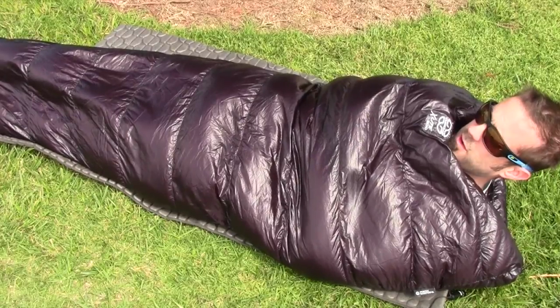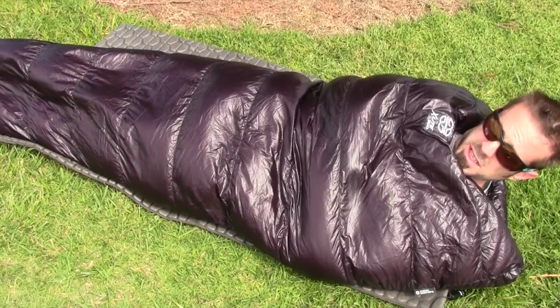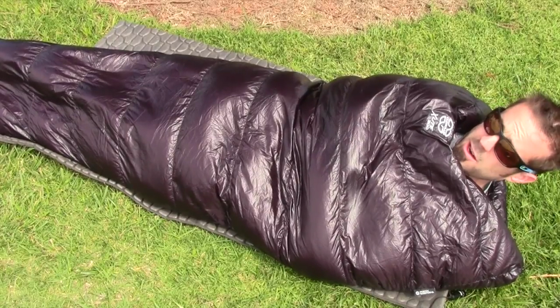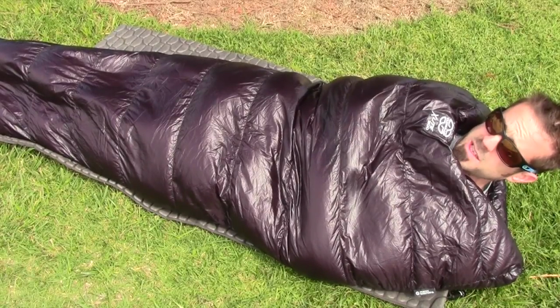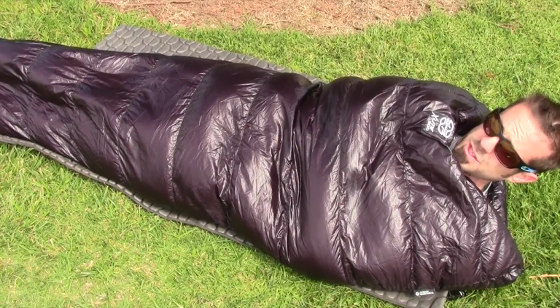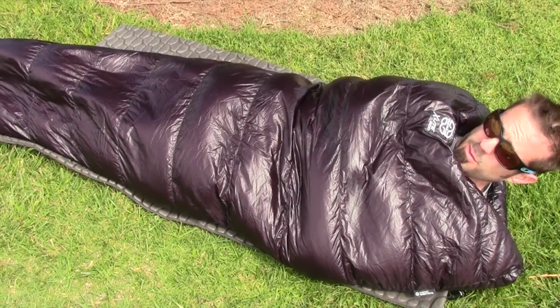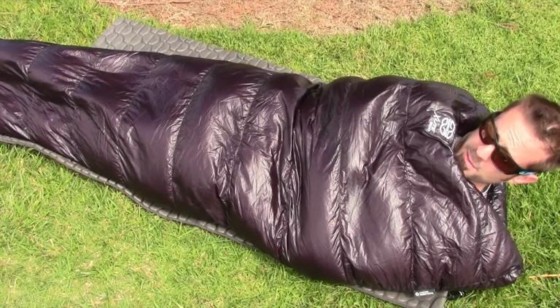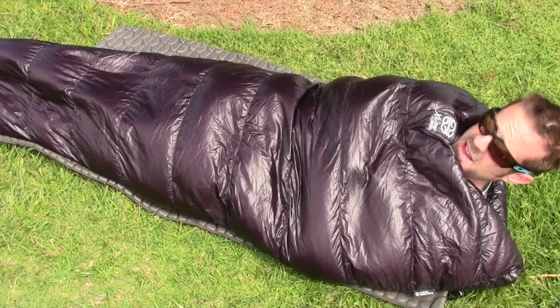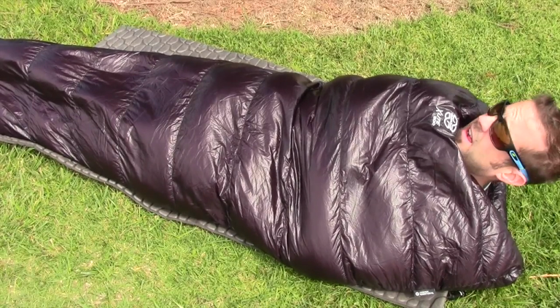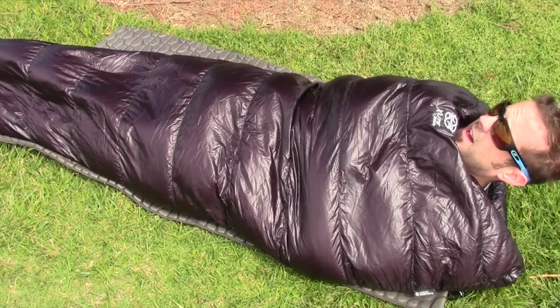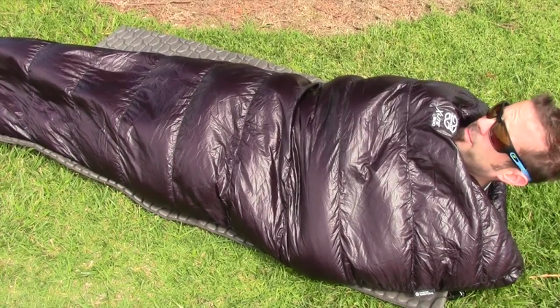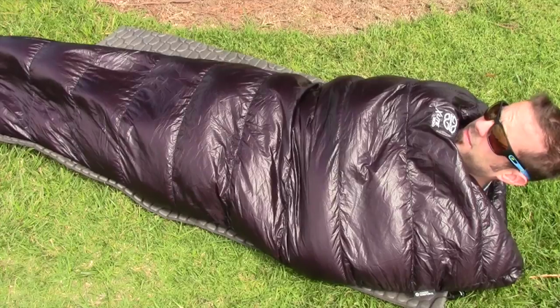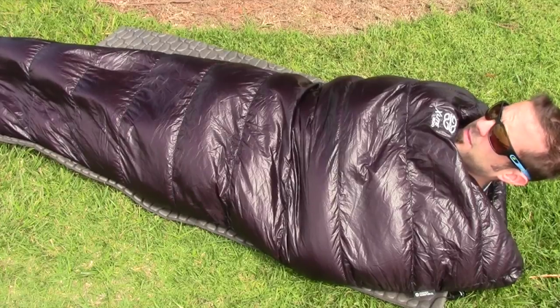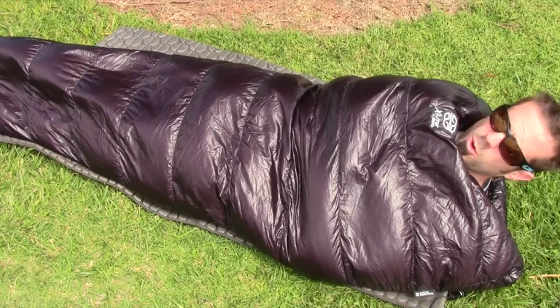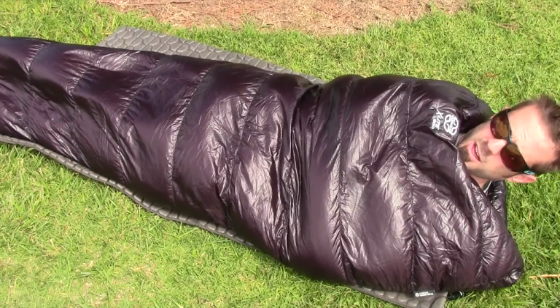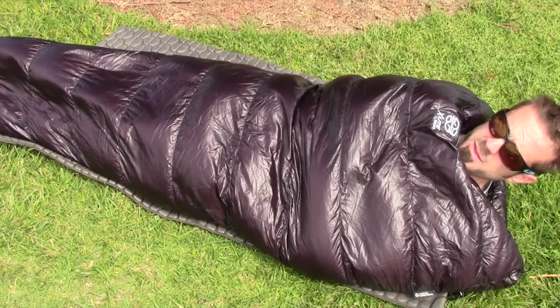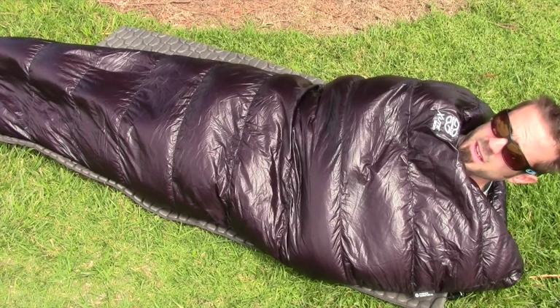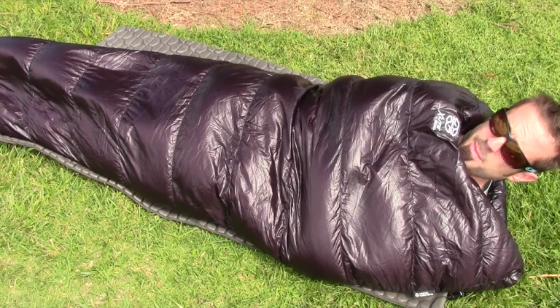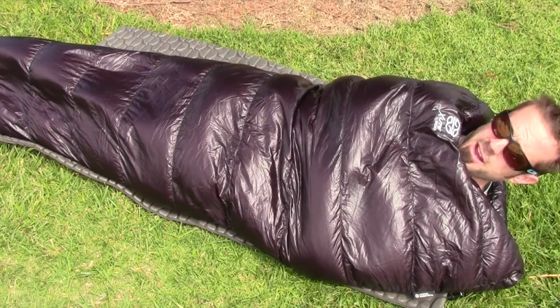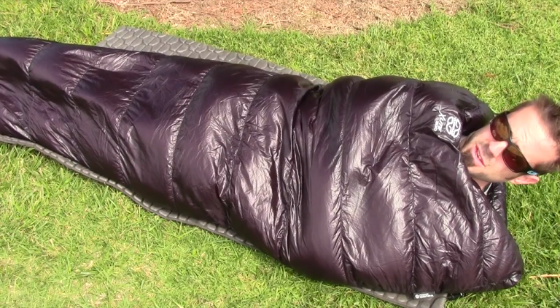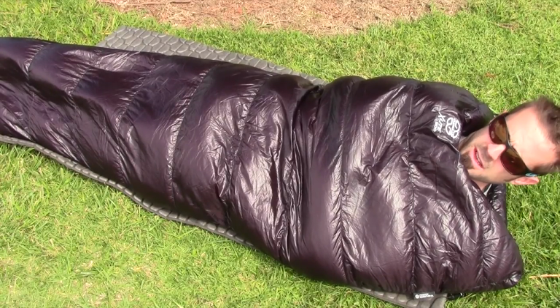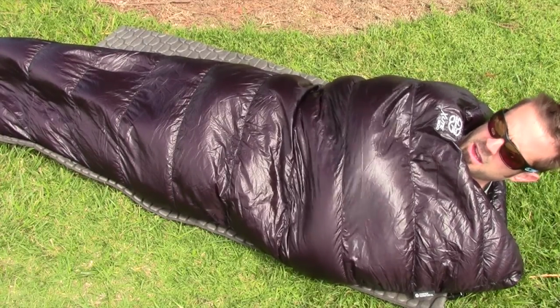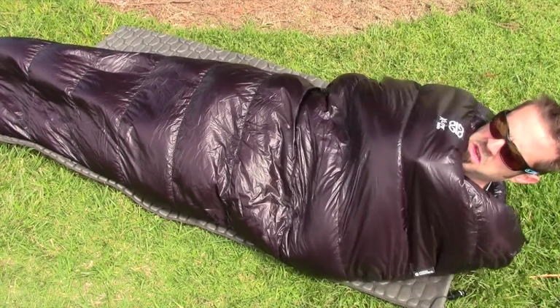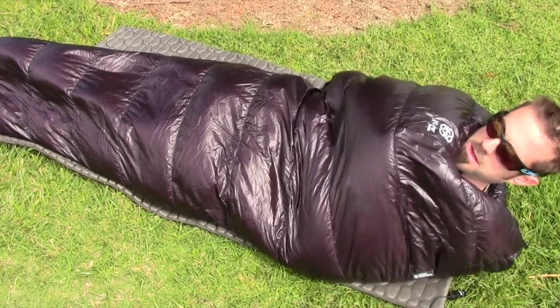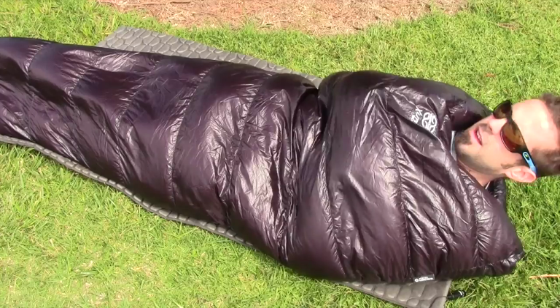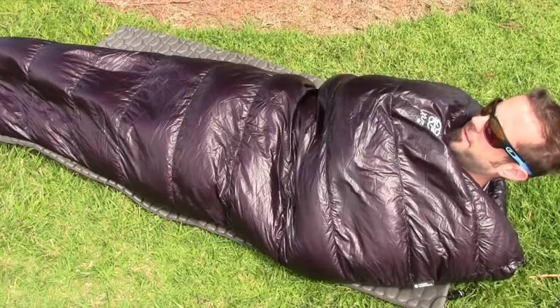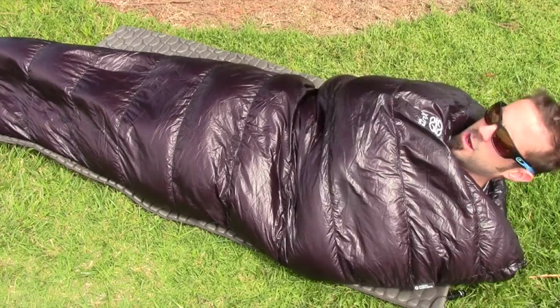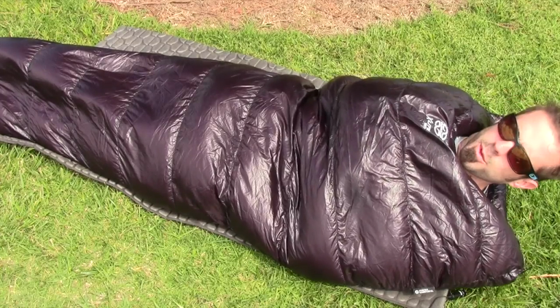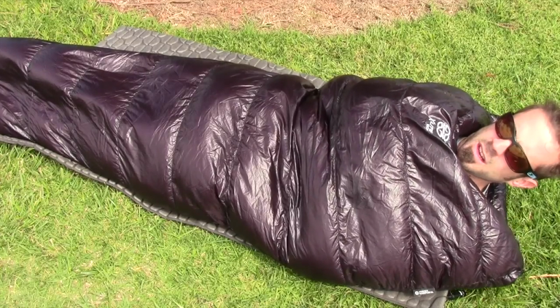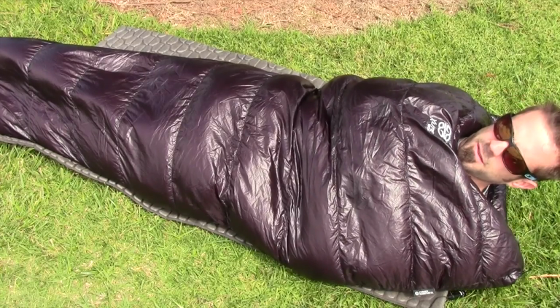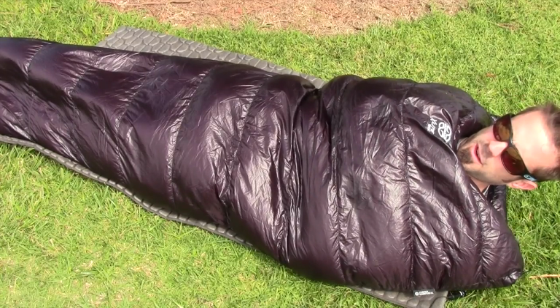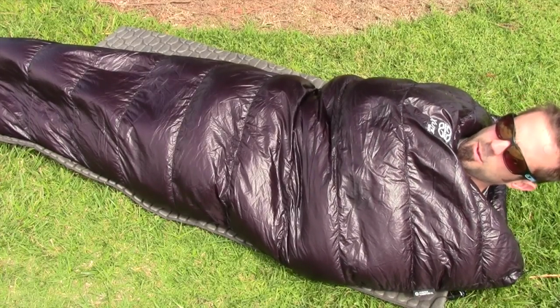It's very windy today — you can see the bushes blowing behind me — but there's no wind coming into my bag right here. So very comfortable, very, very lightweight.